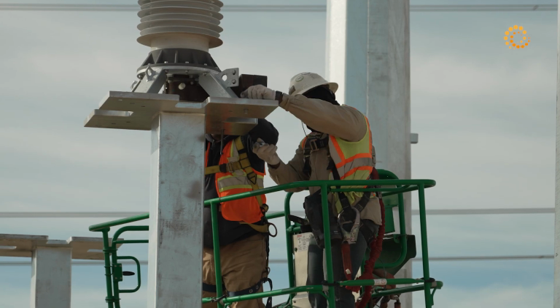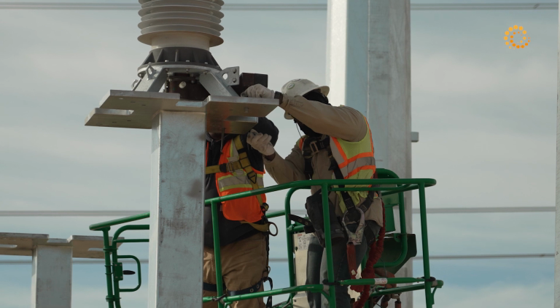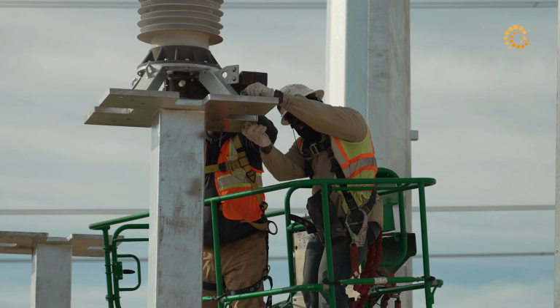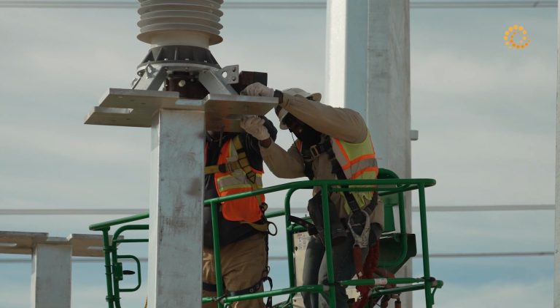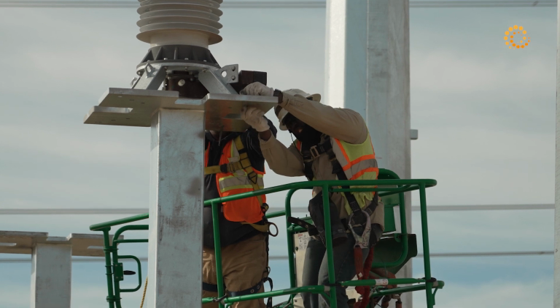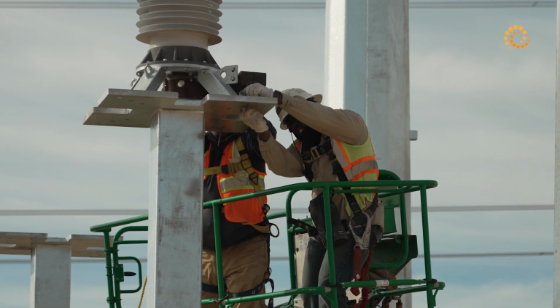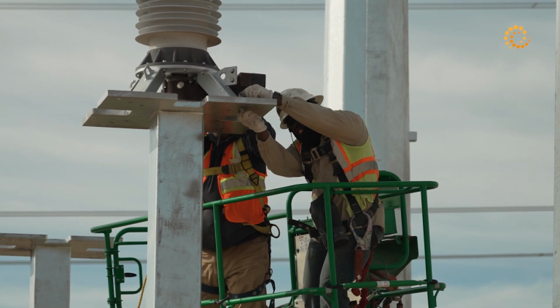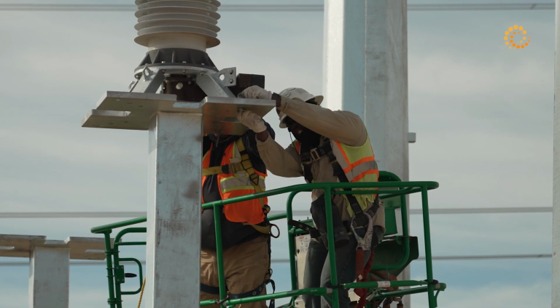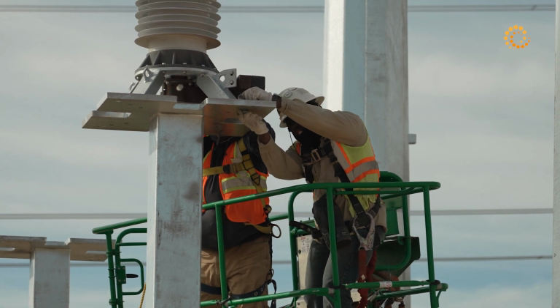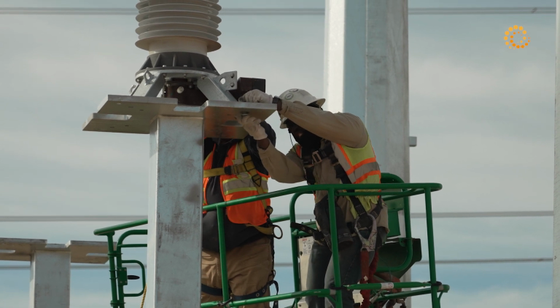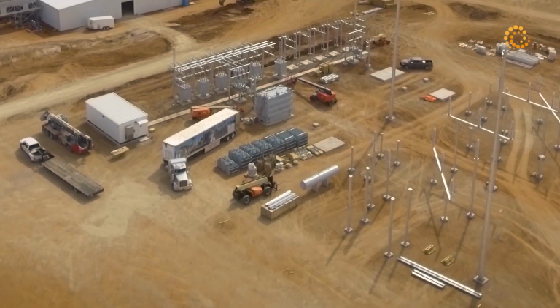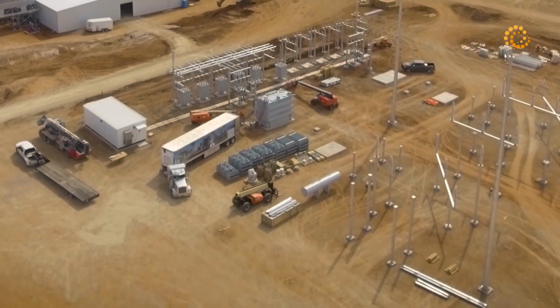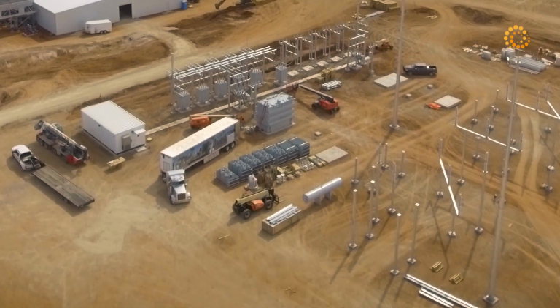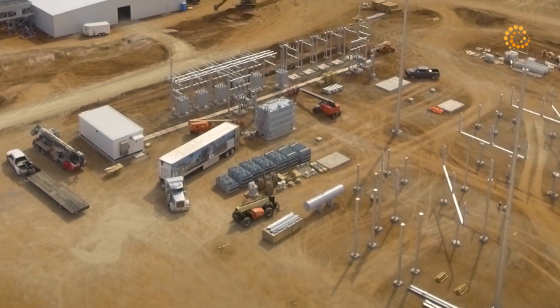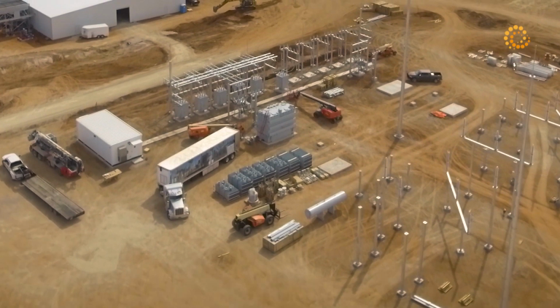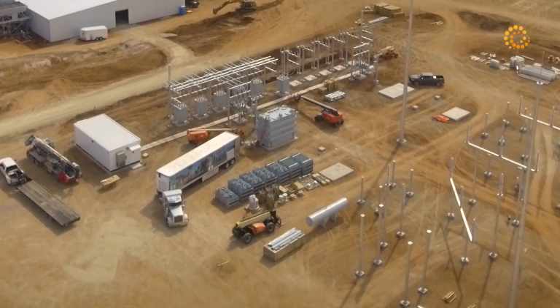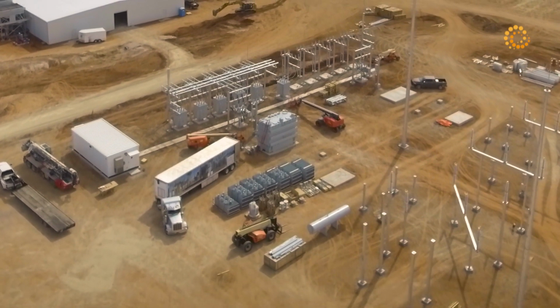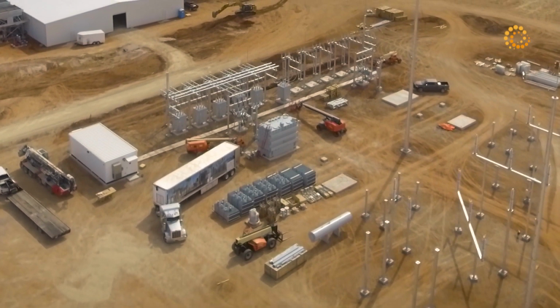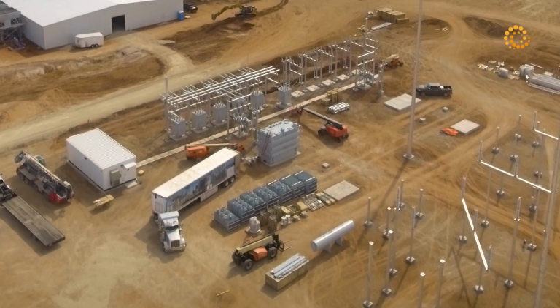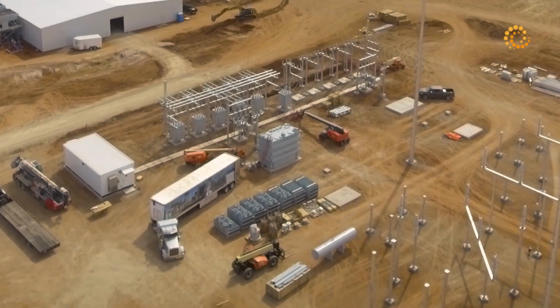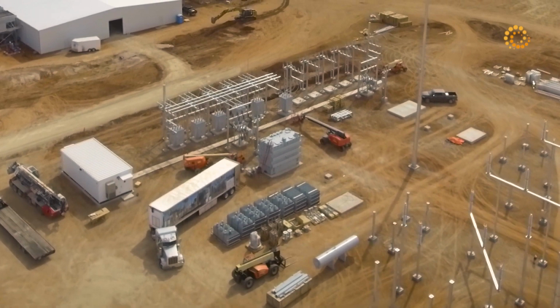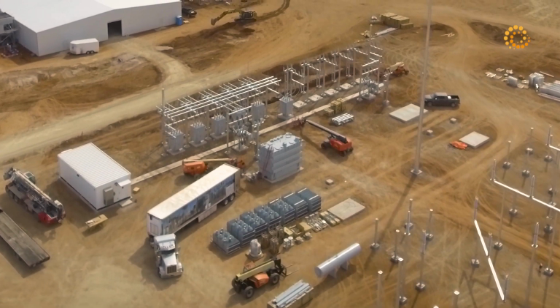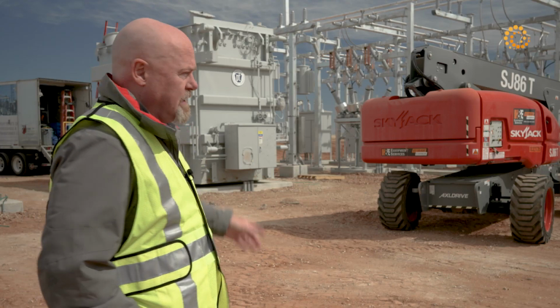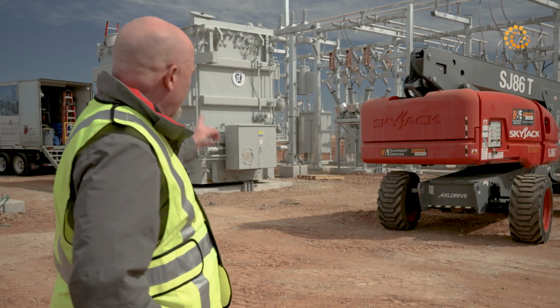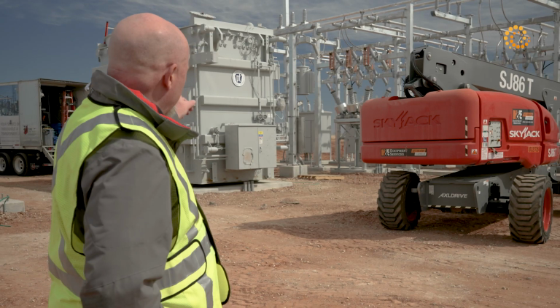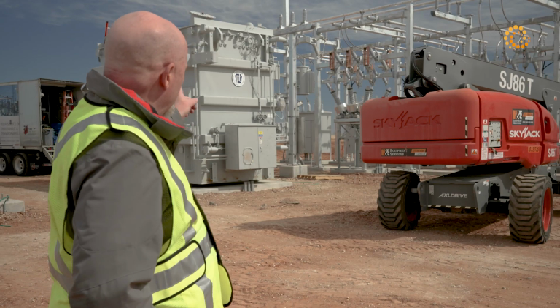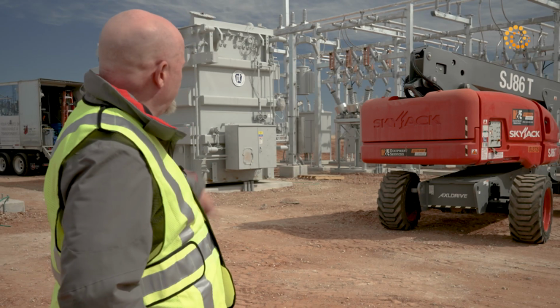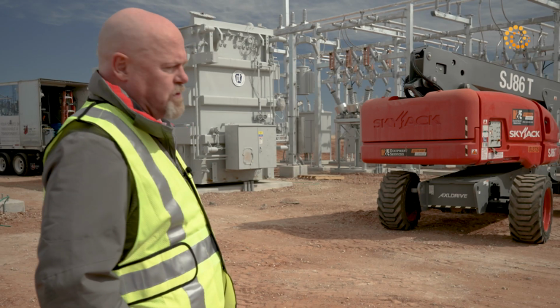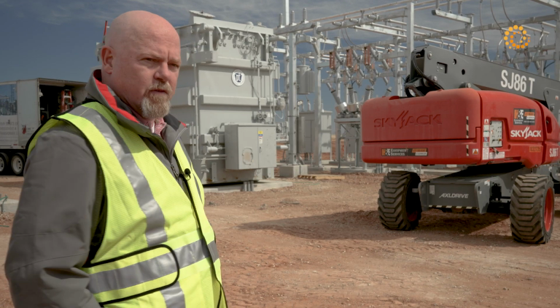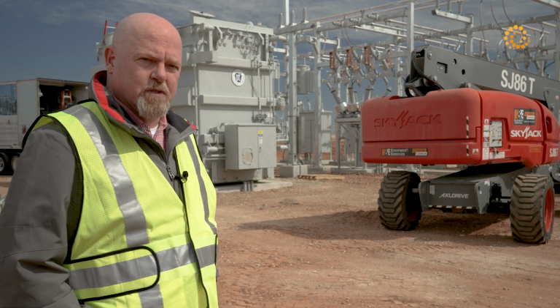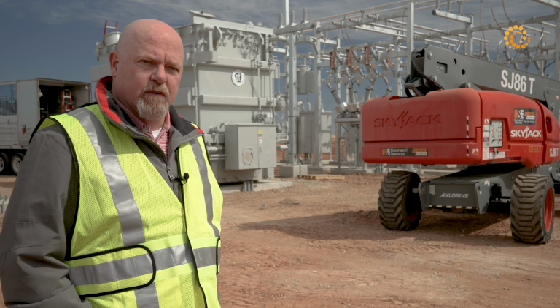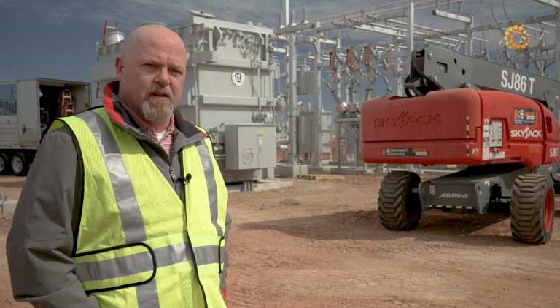We're making good progress here. This is the first of two transformers — next week we will have the second of those transformers delivered on site.